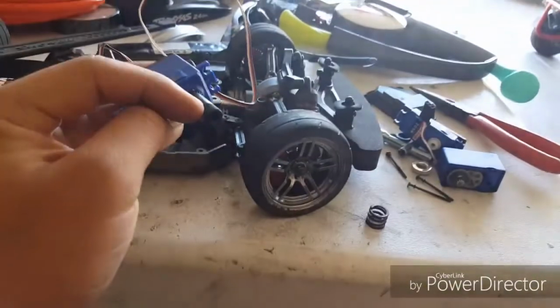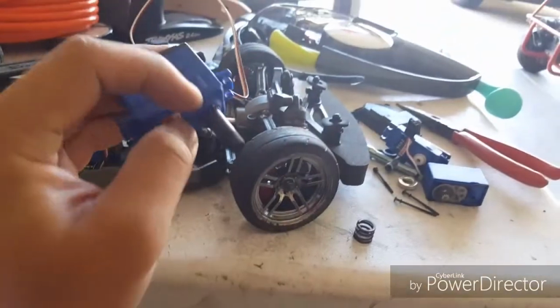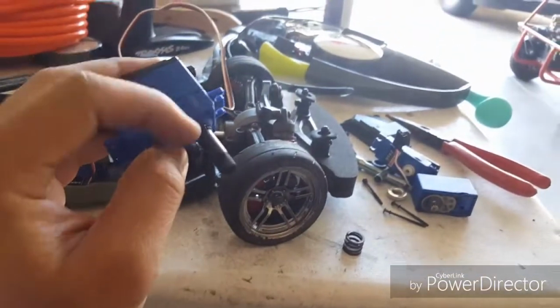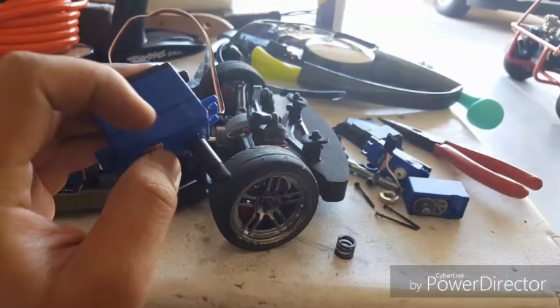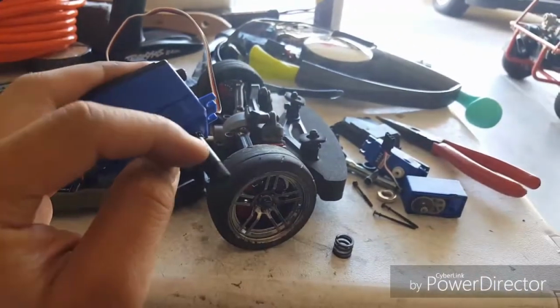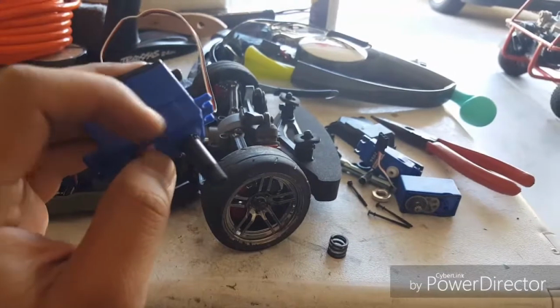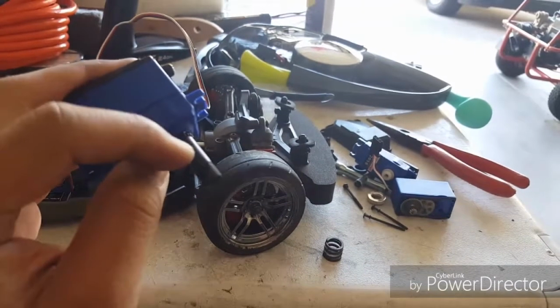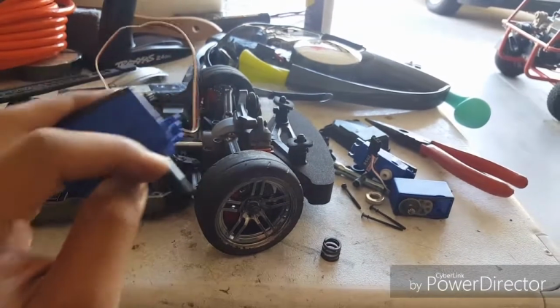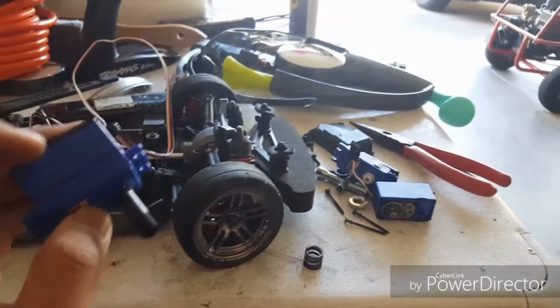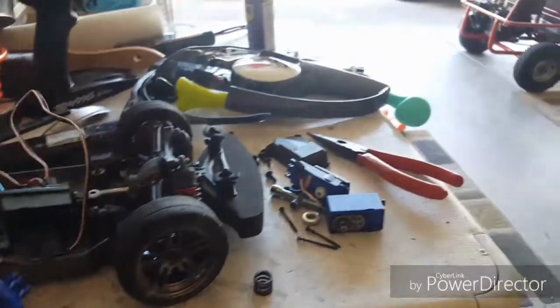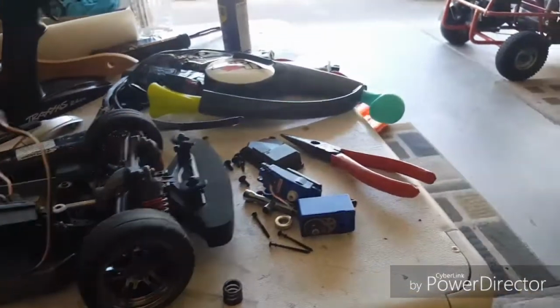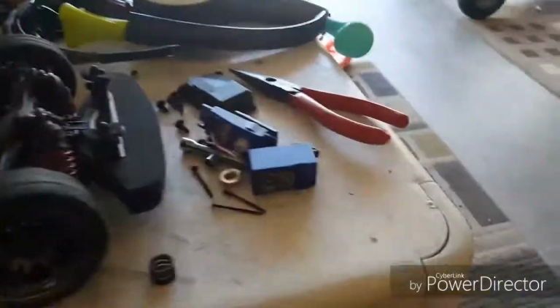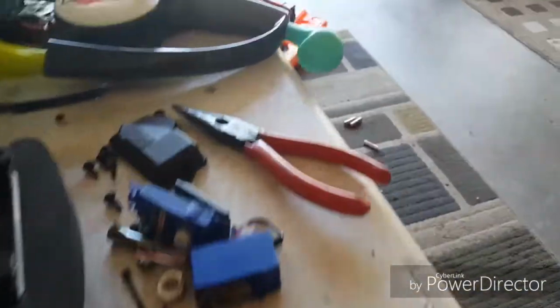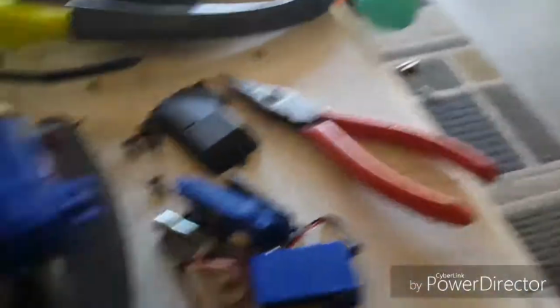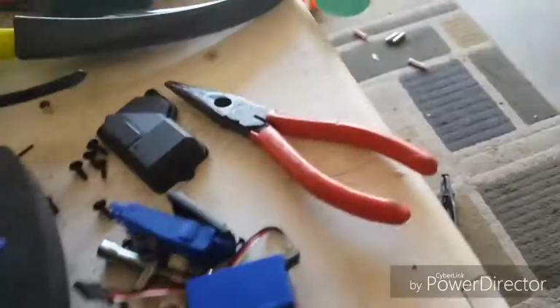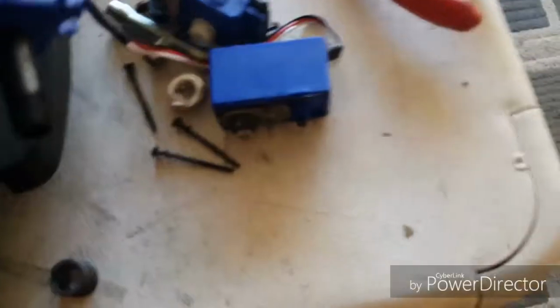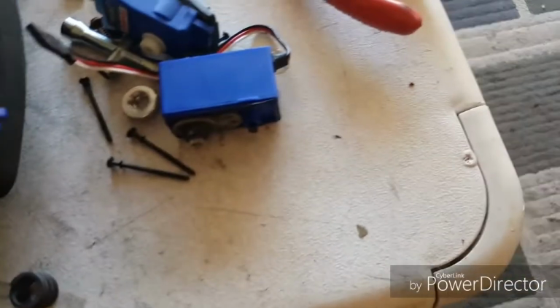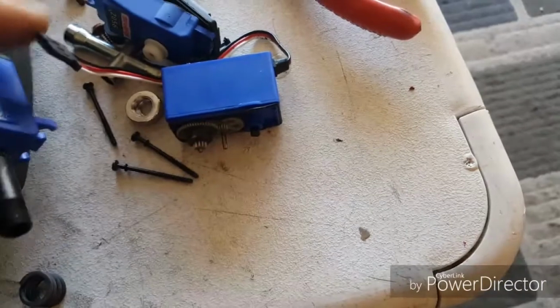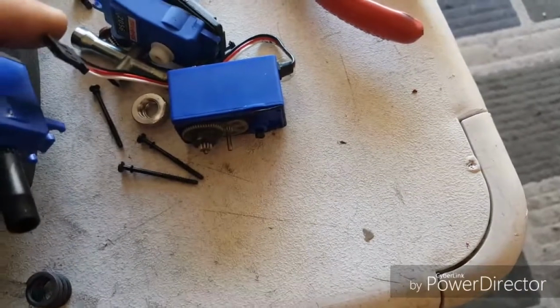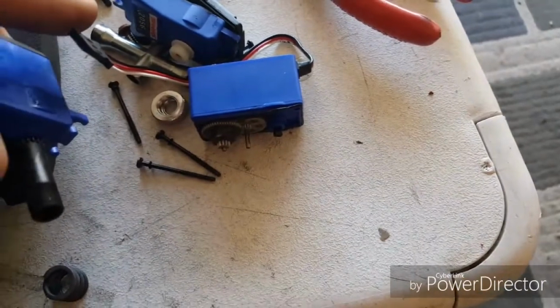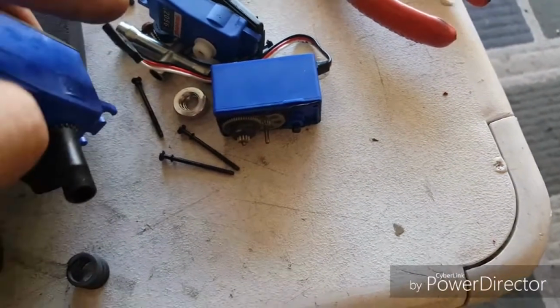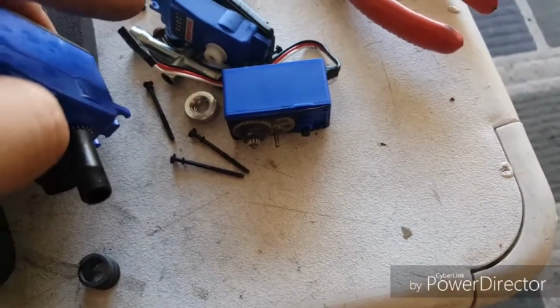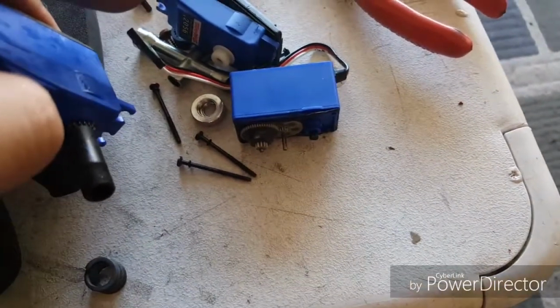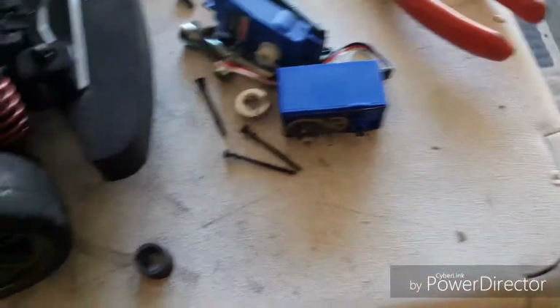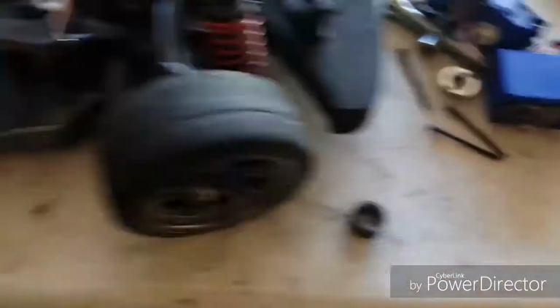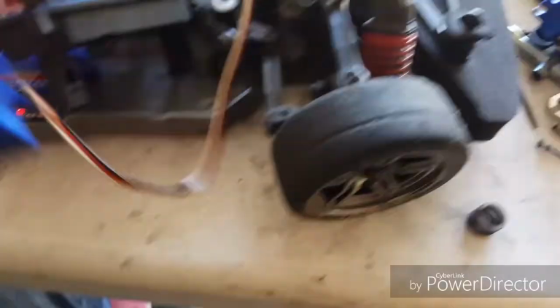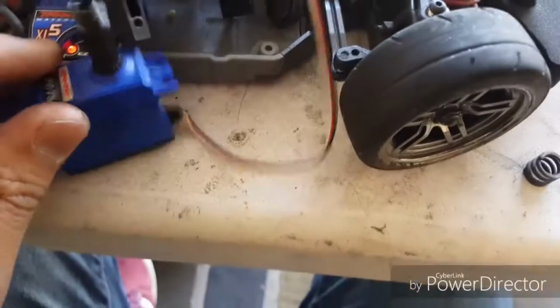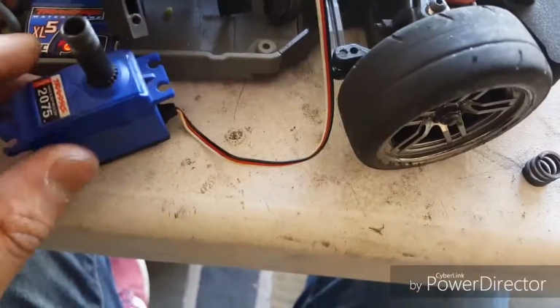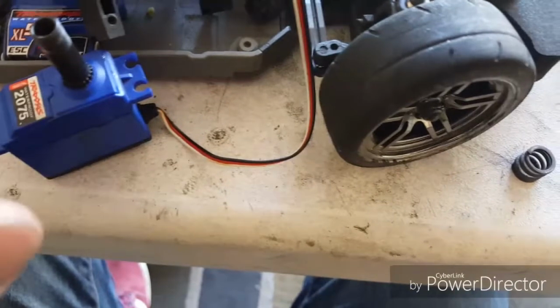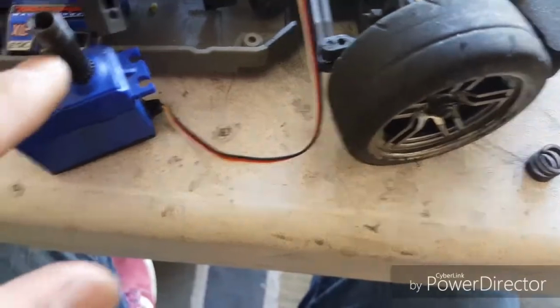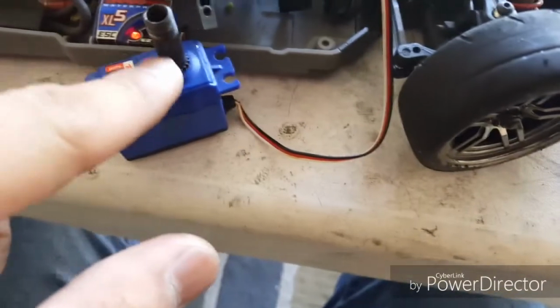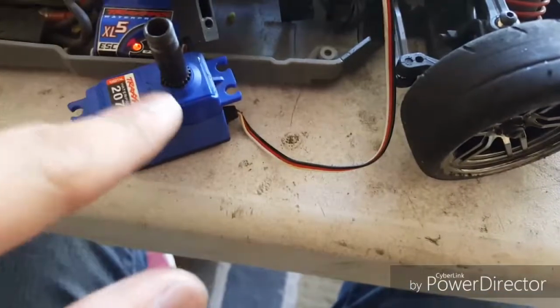For some reason I cannot take this out, so what I did is I basically just took out the housing of the 2056 servo and put it onto the 2075, because I cannot take this out.